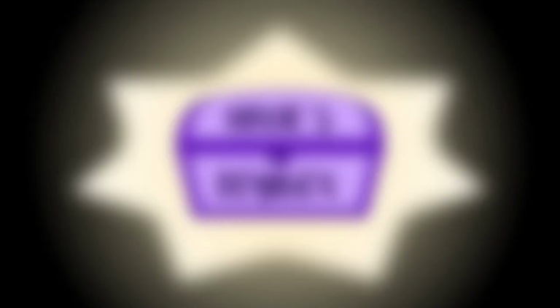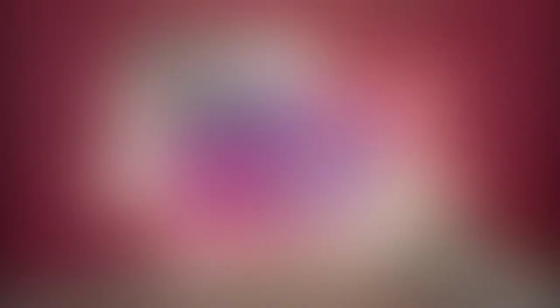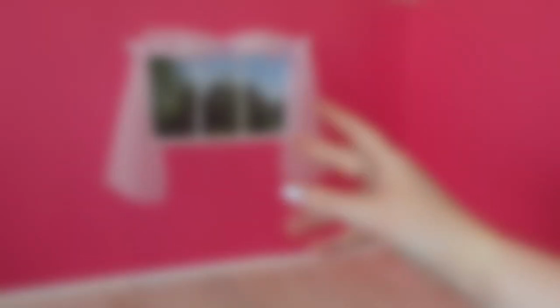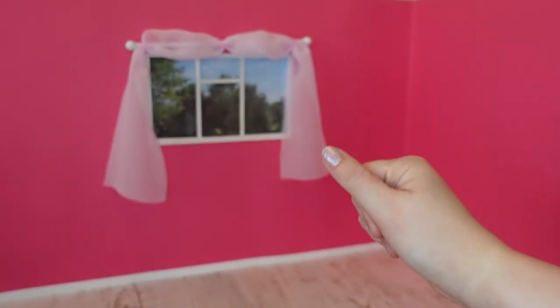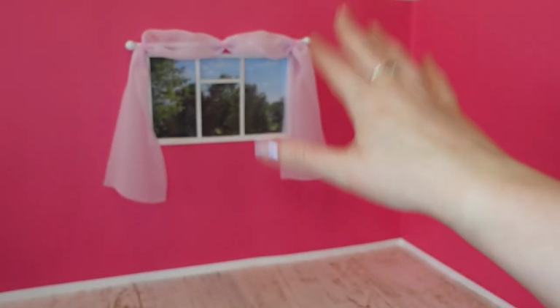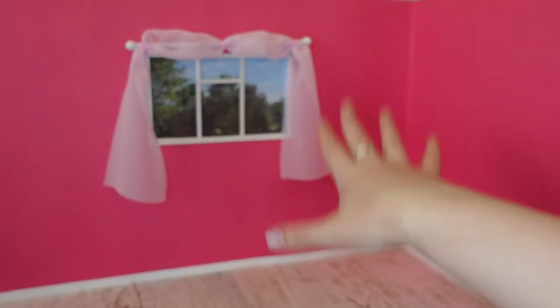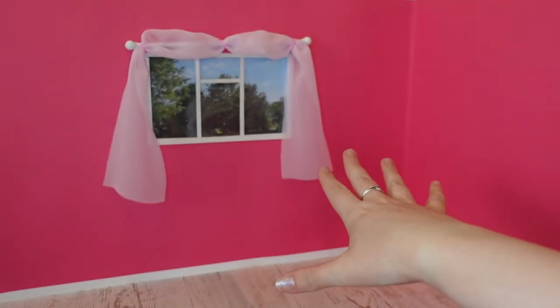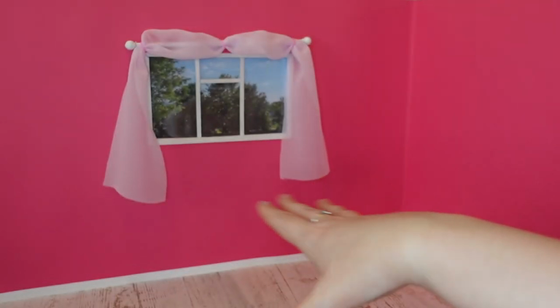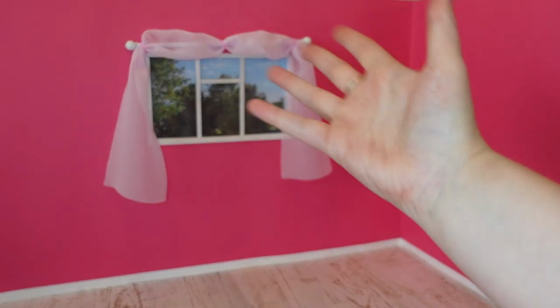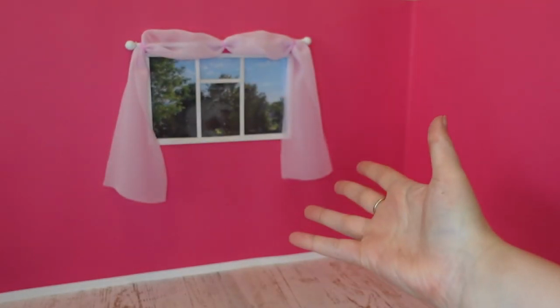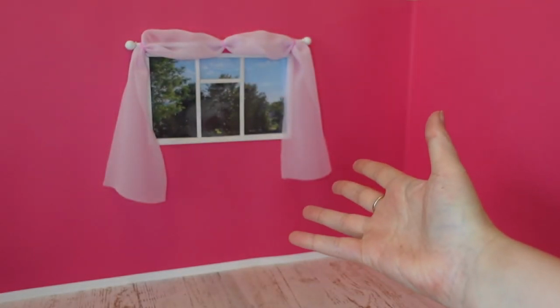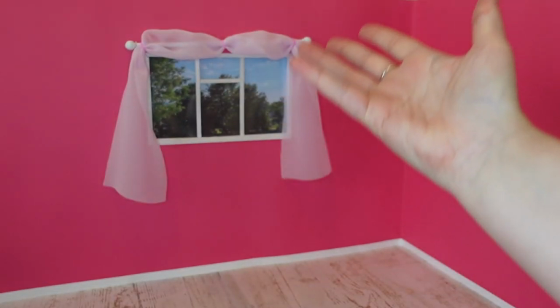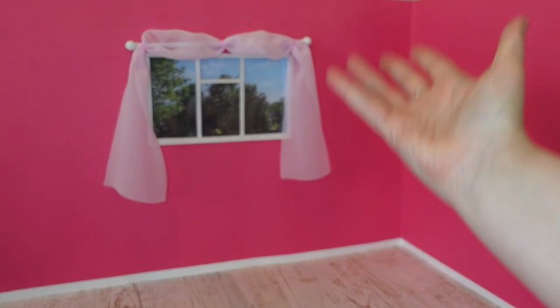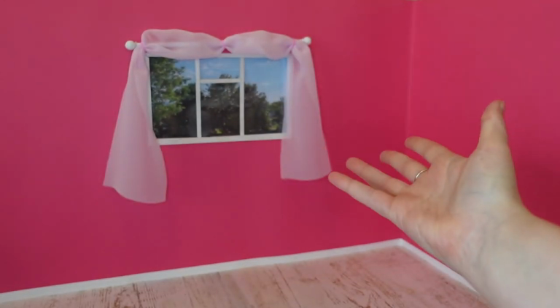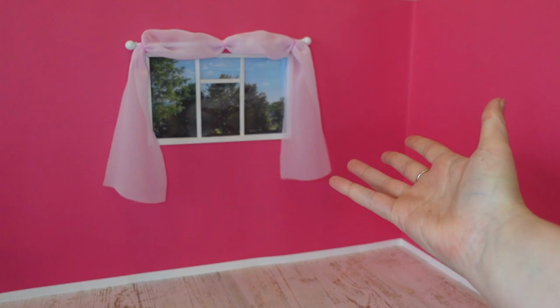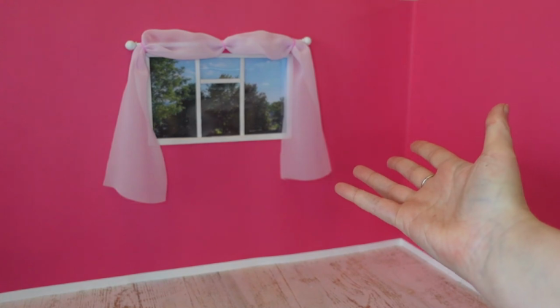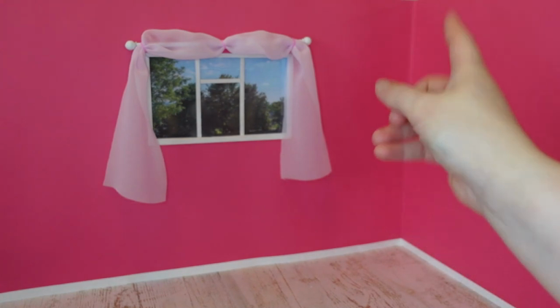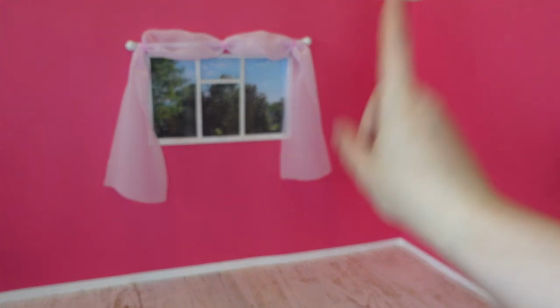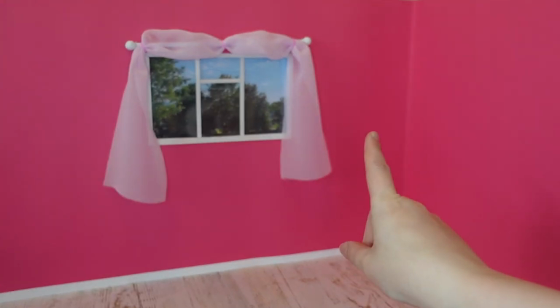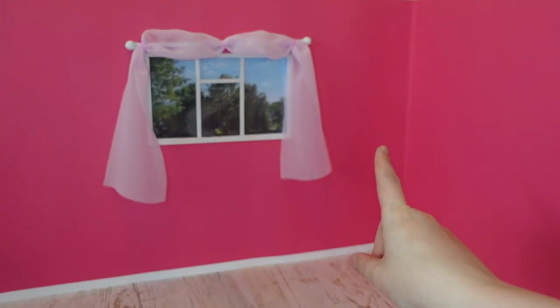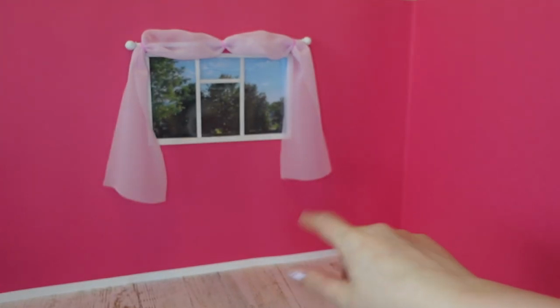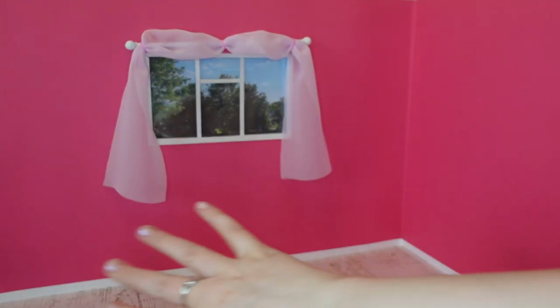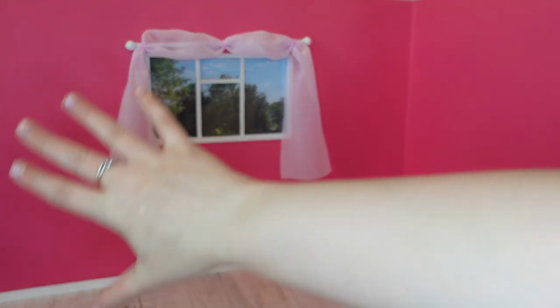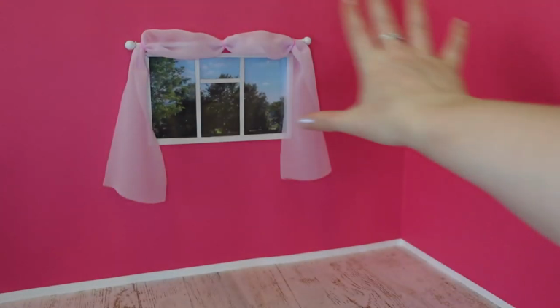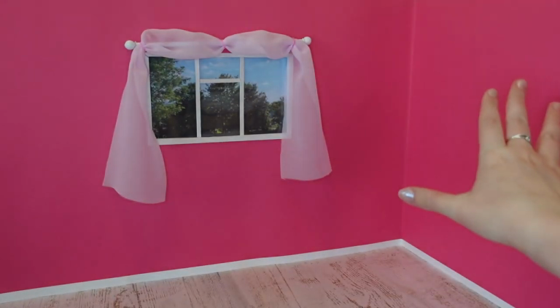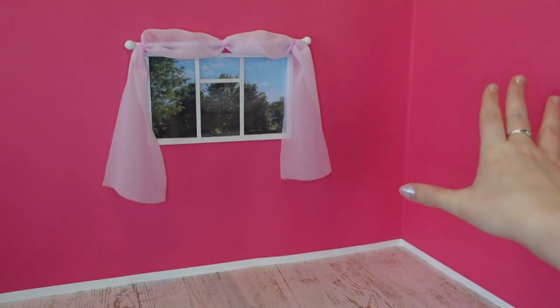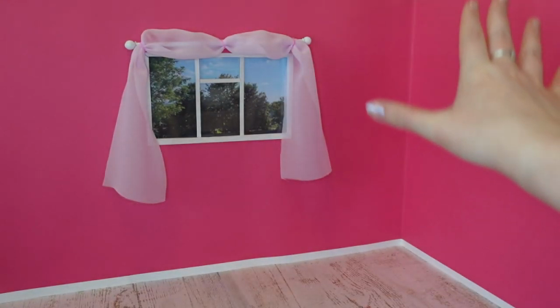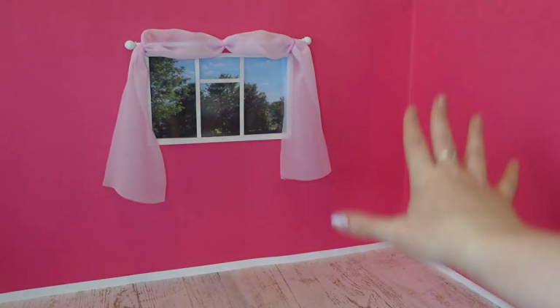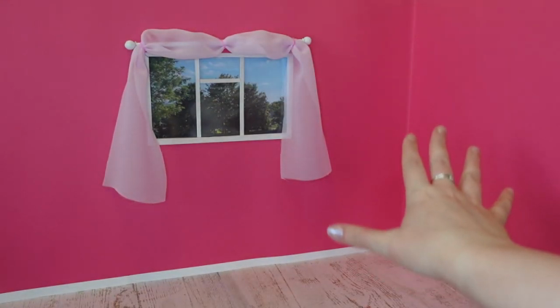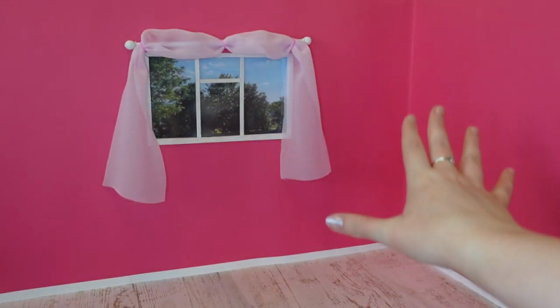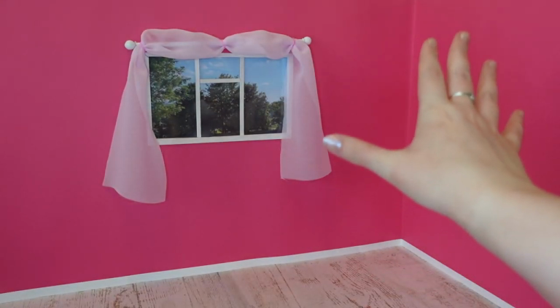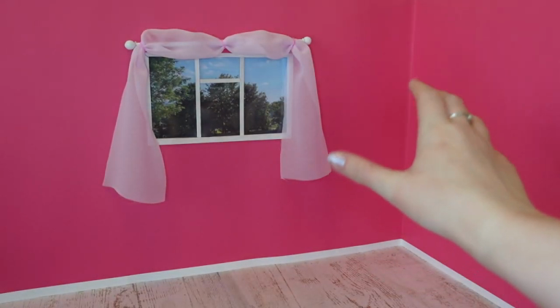Hi, I'm Nixie and today, to celebrate the fact that the Barbie movie is going to be released this Friday, I'm going to make a very pink Barbie themed room.